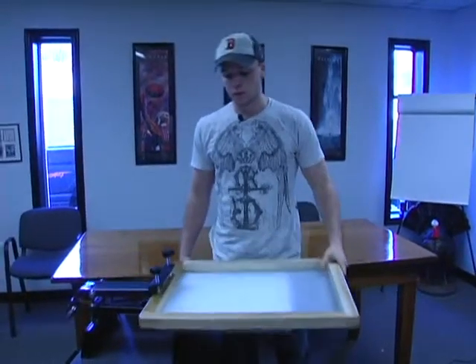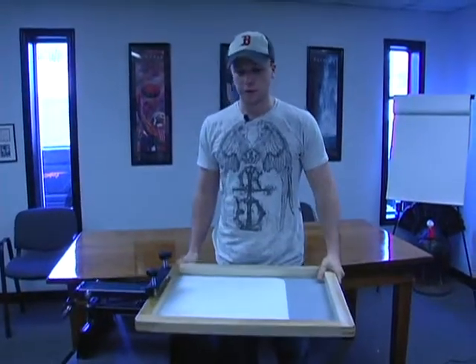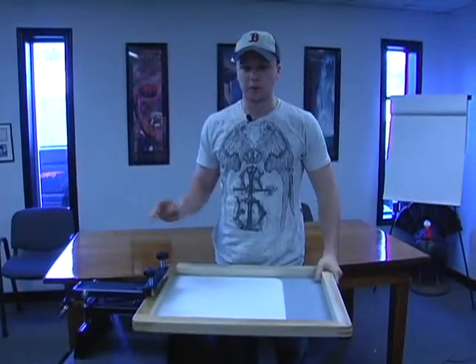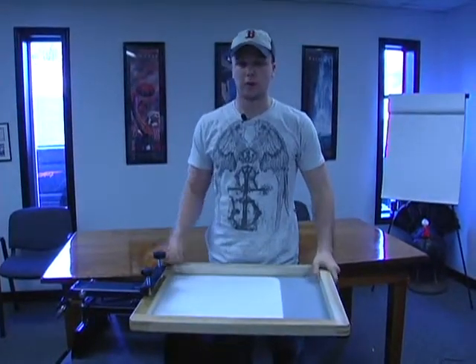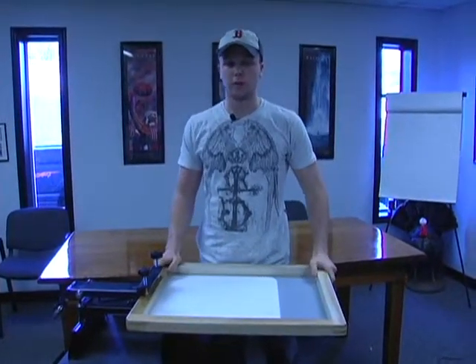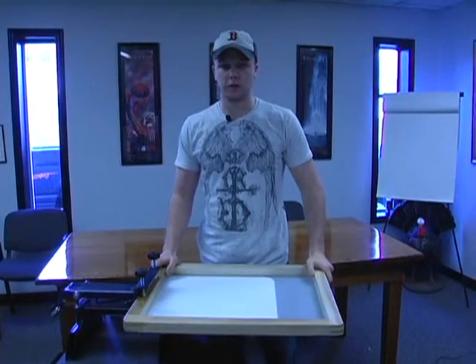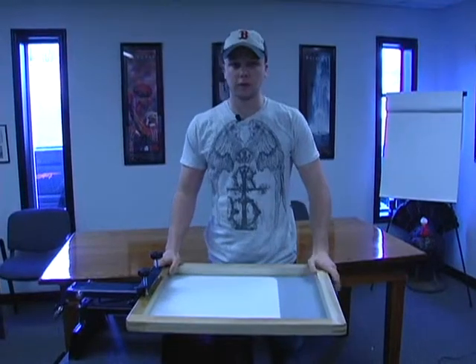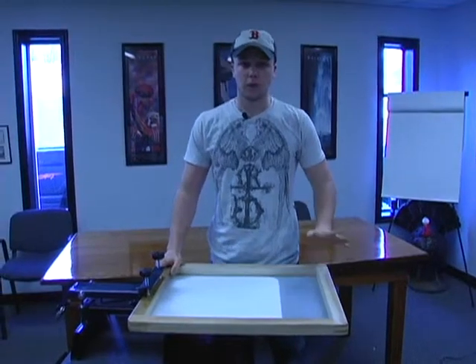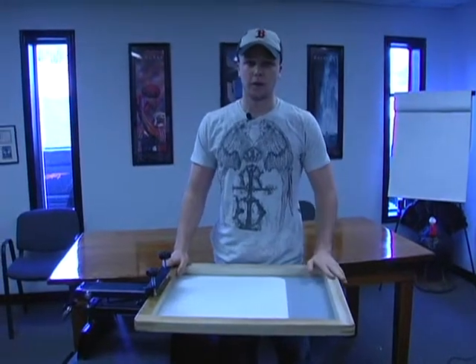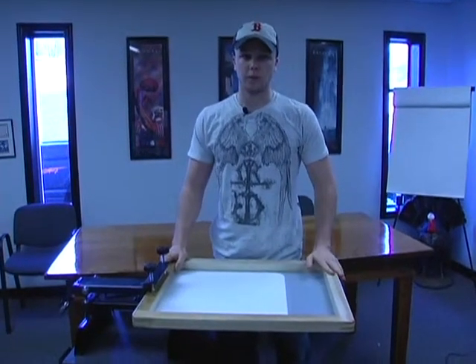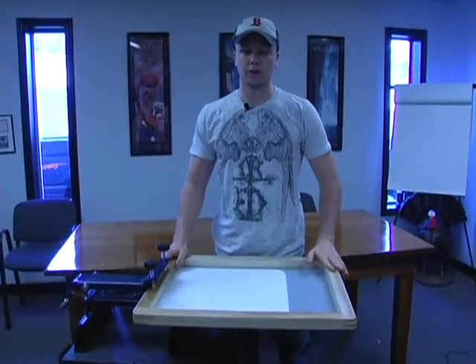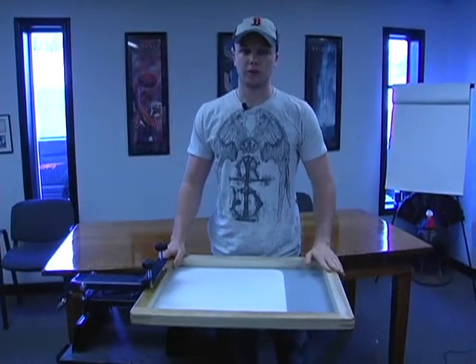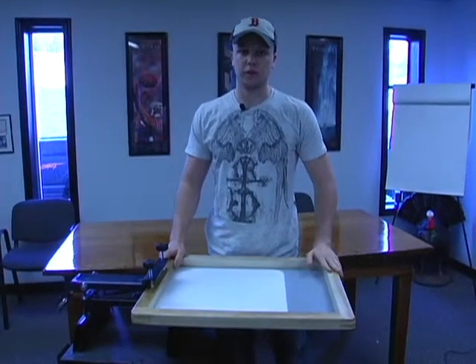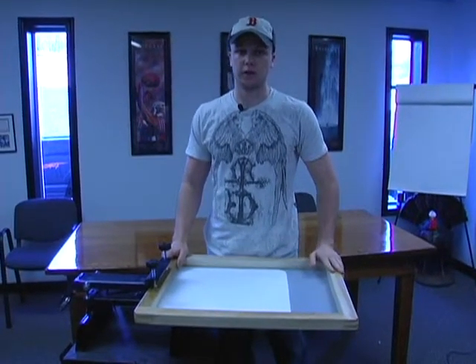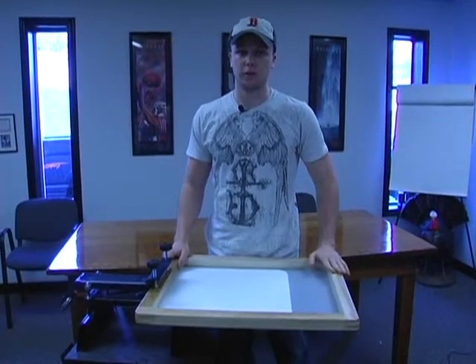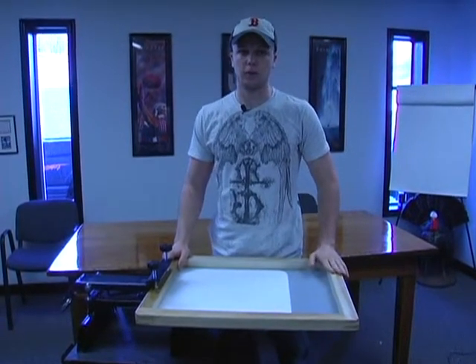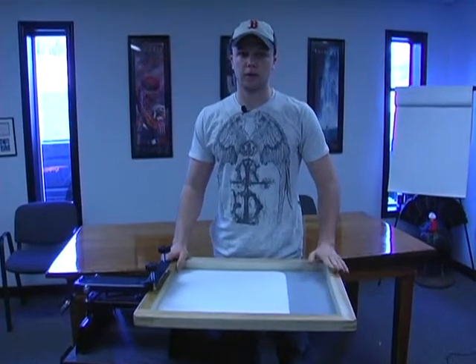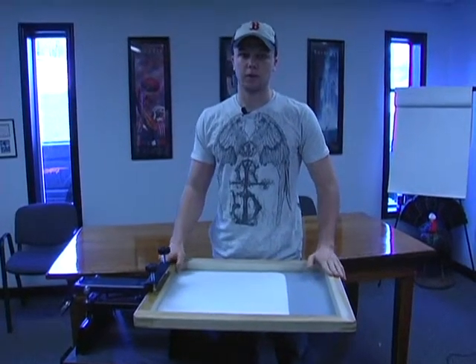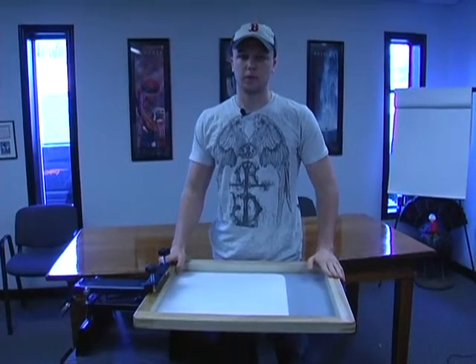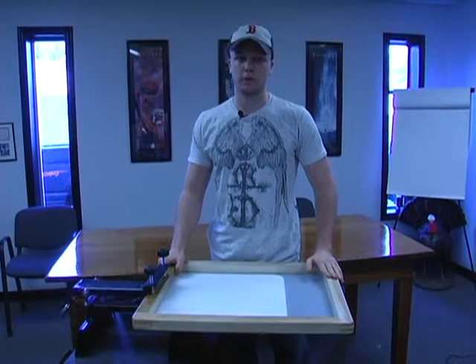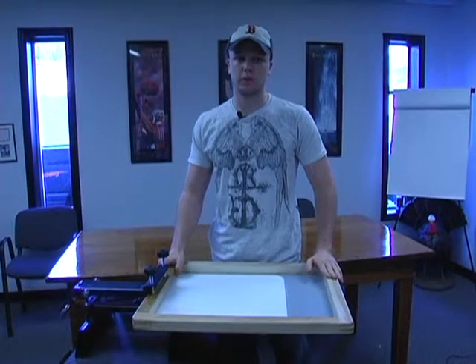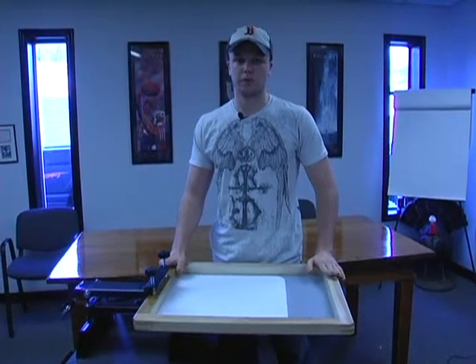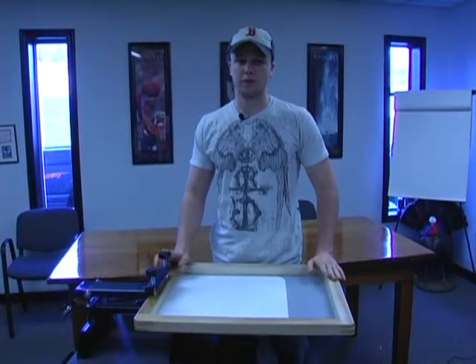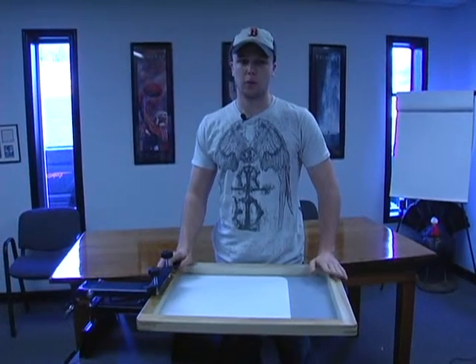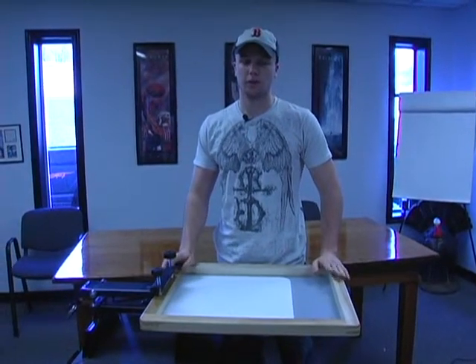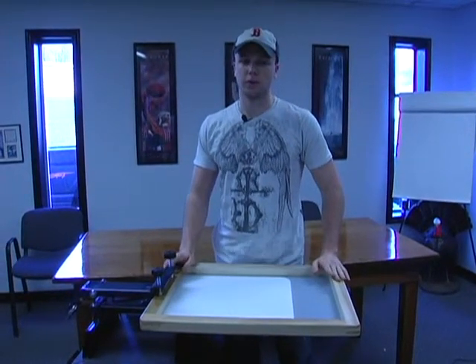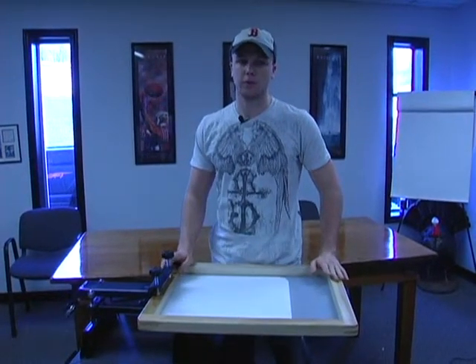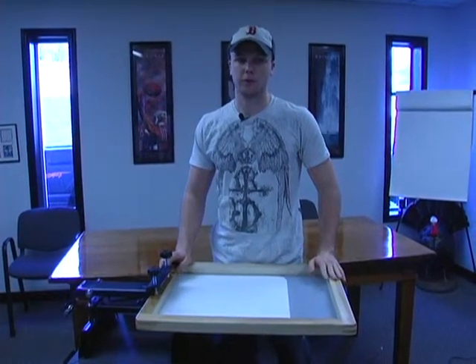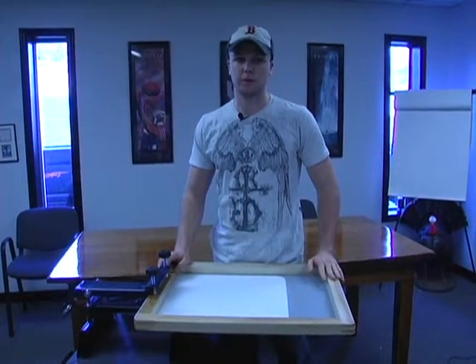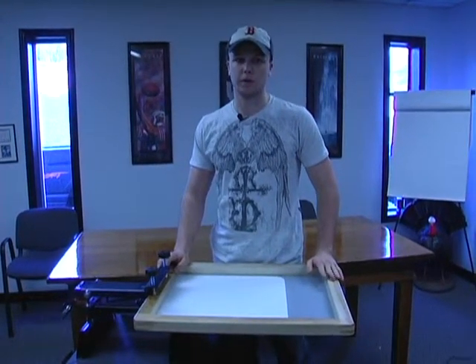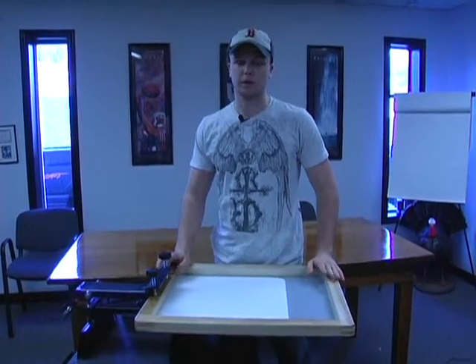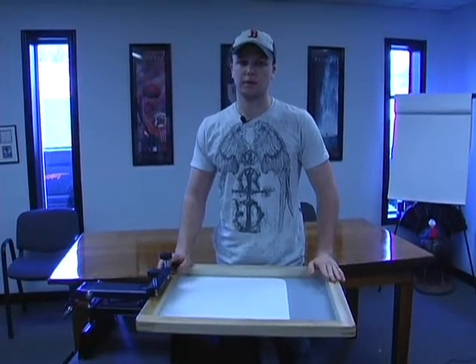For any information on the Genesis or any other presses, please give us a call at 704-734-0175 or visit the website at Ryan's Green Printing Supplies dot com.